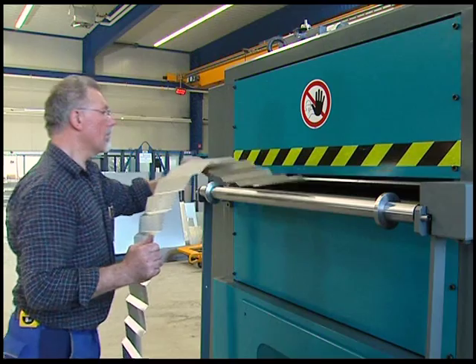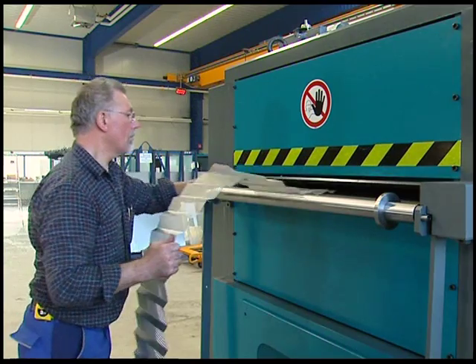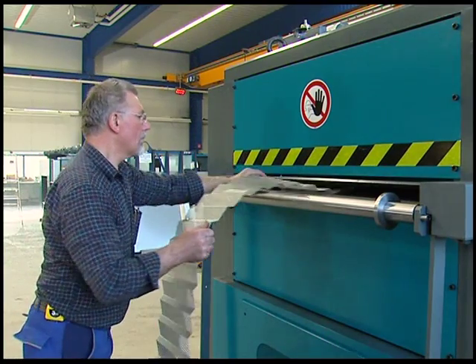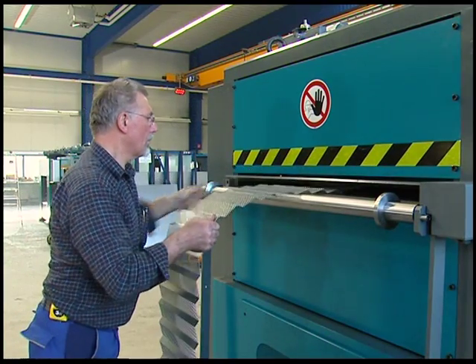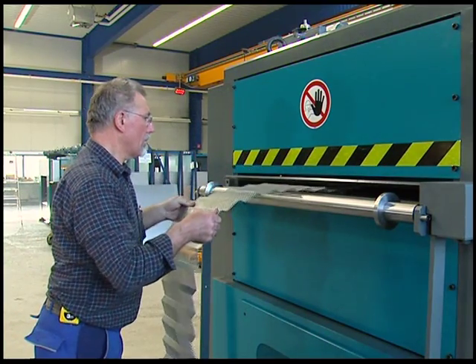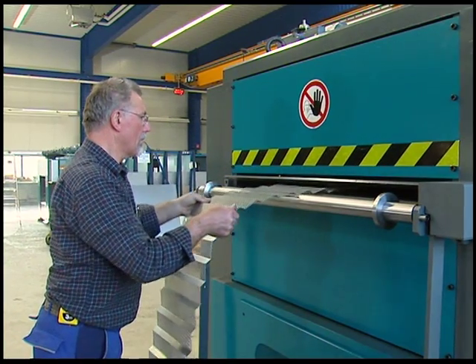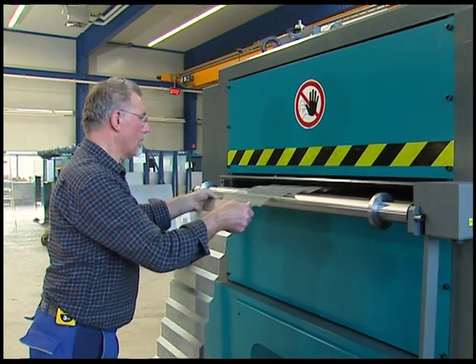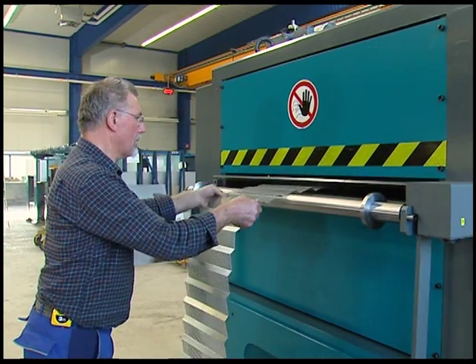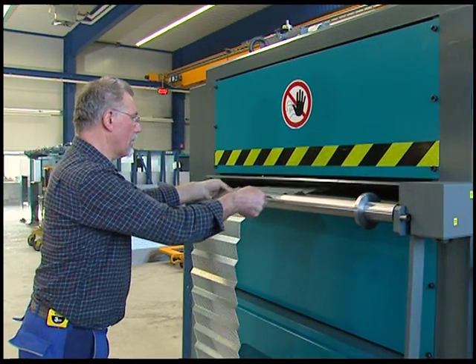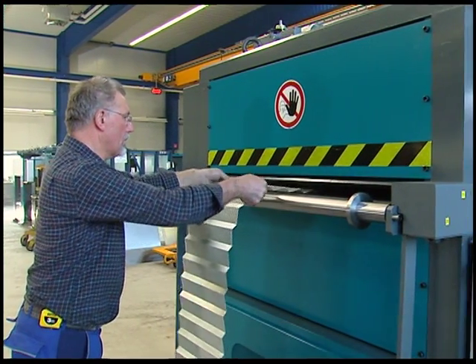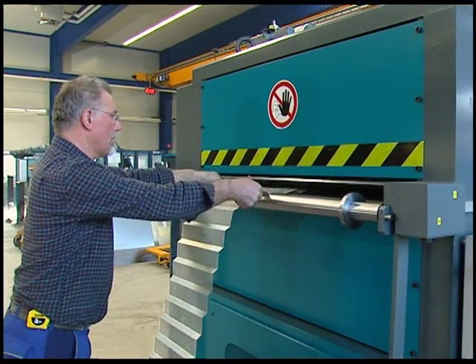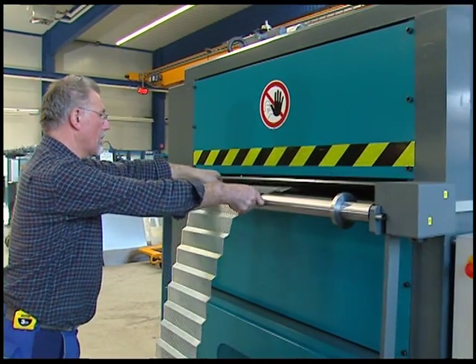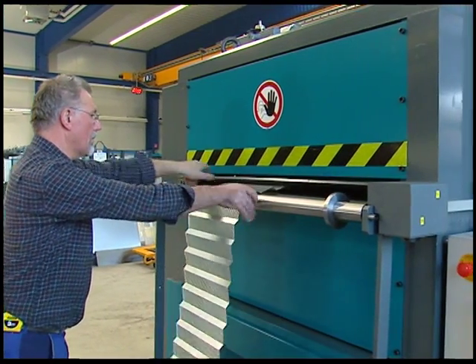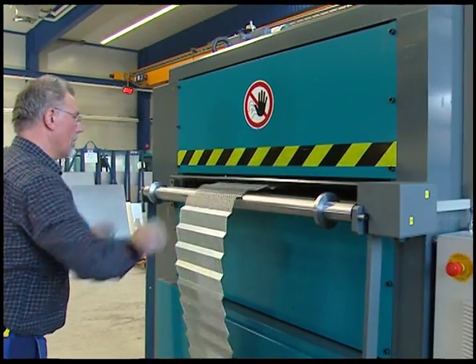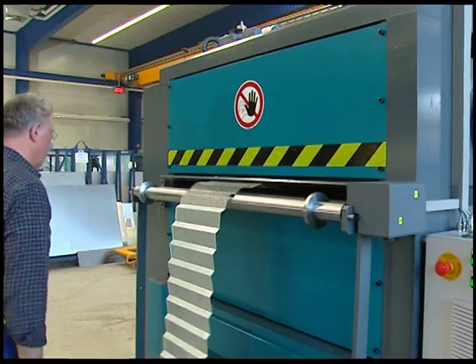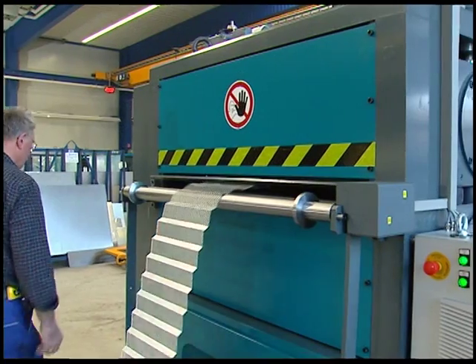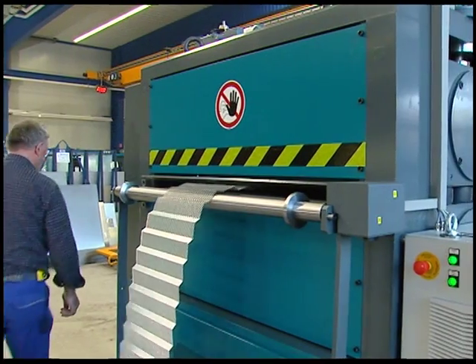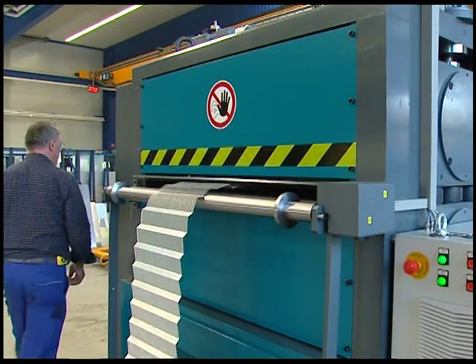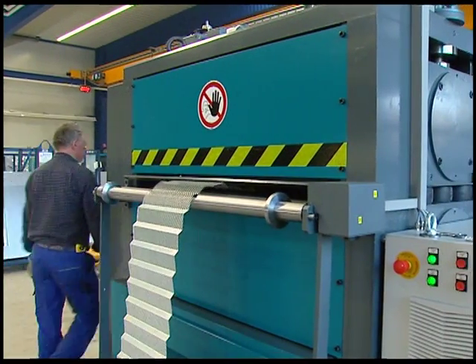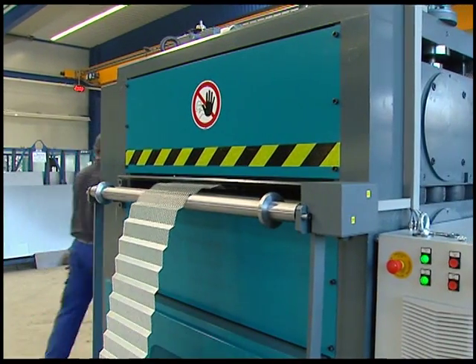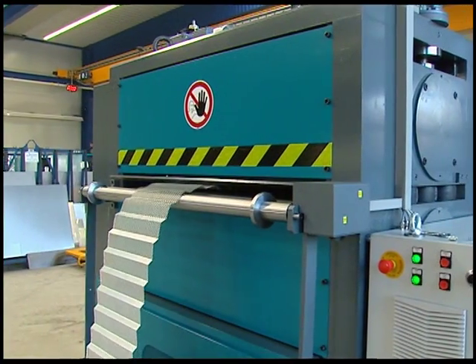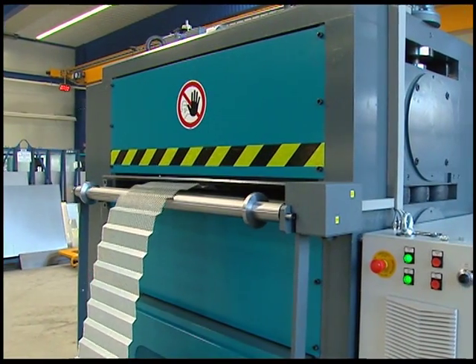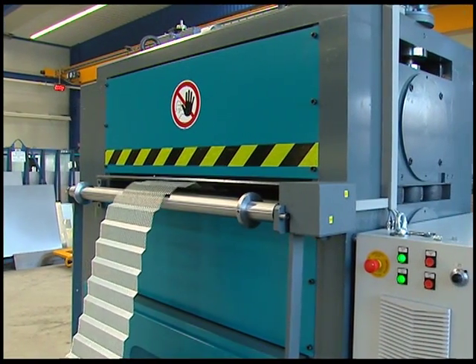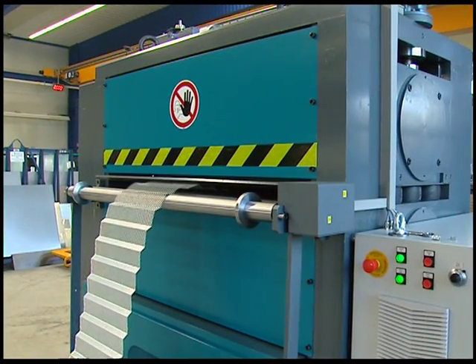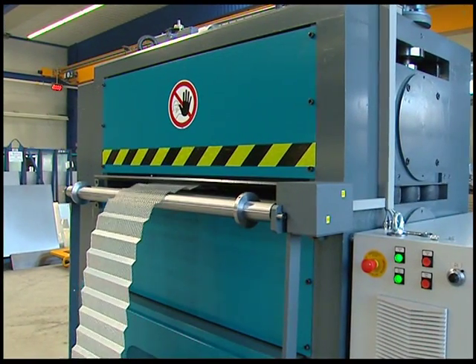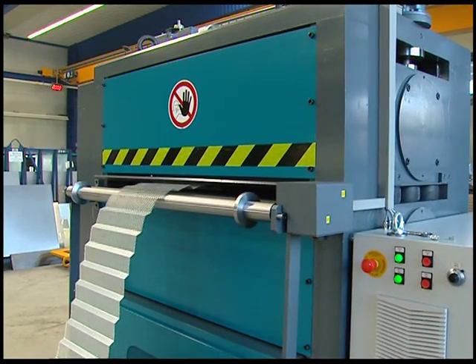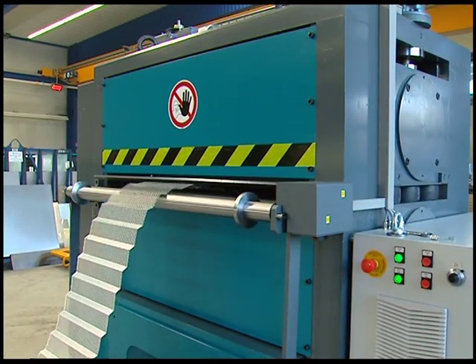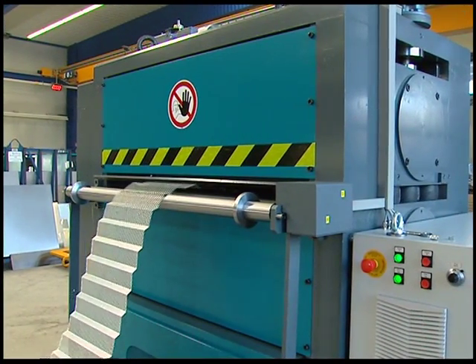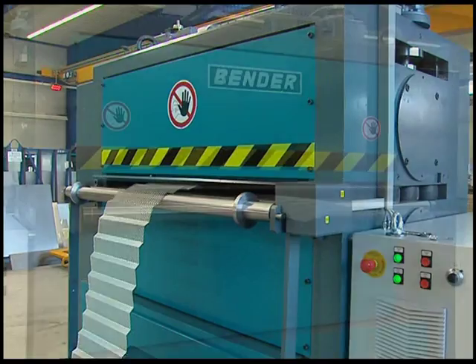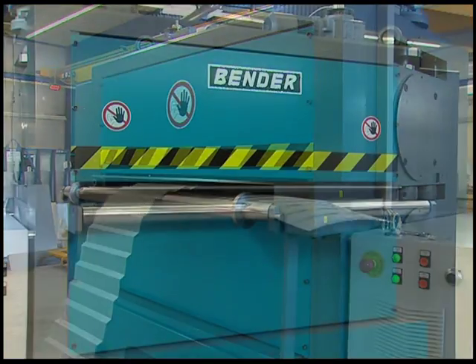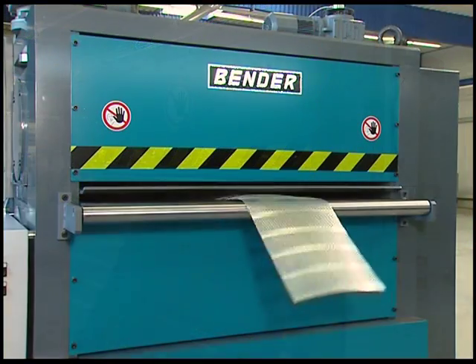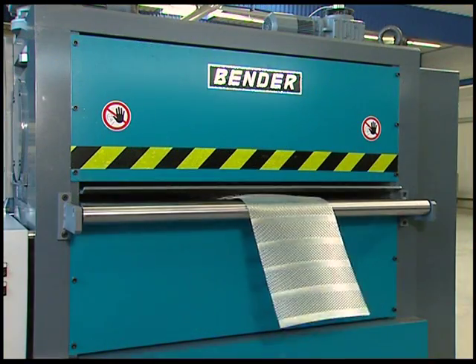Depending on the material being produced, if desired, the mesh surface can be finely smoothed or flattened with this leveling machine type FLW 1250F.